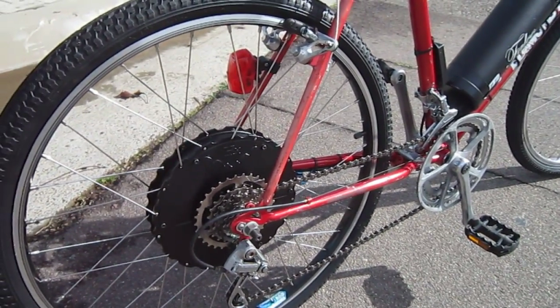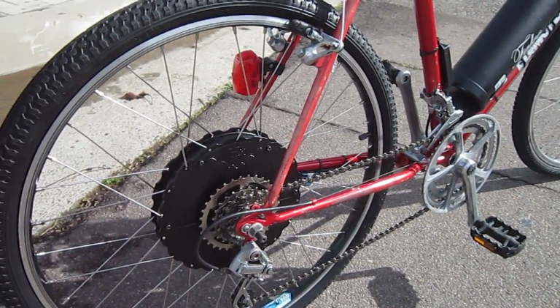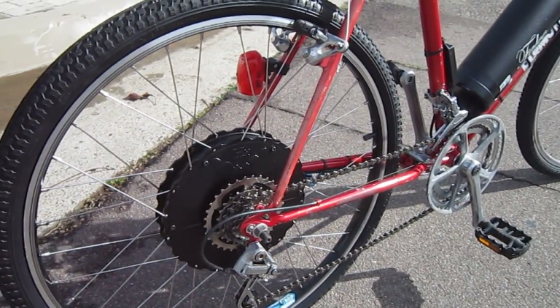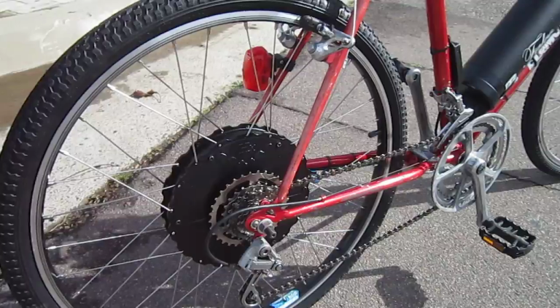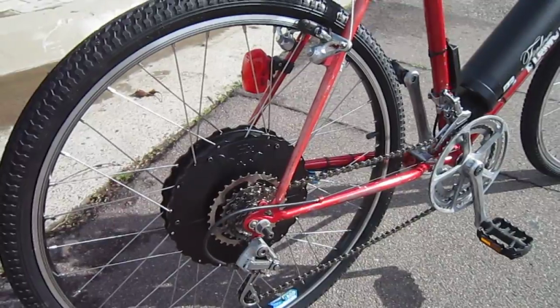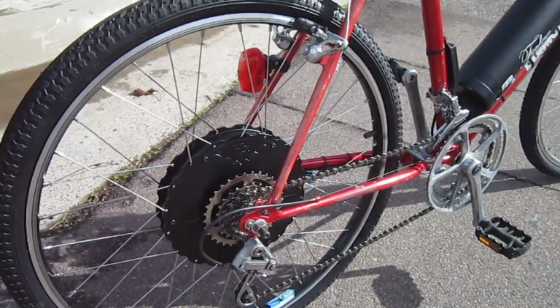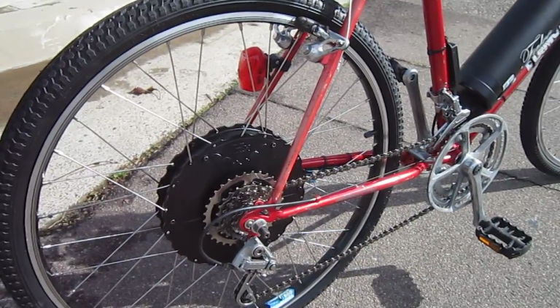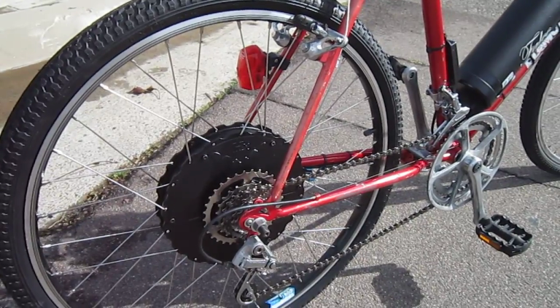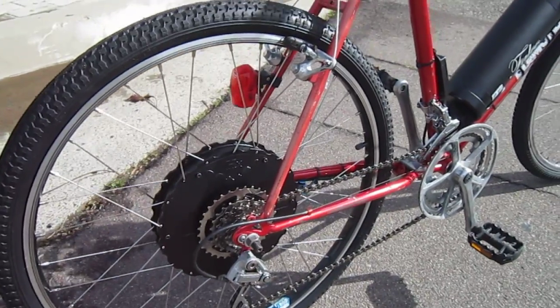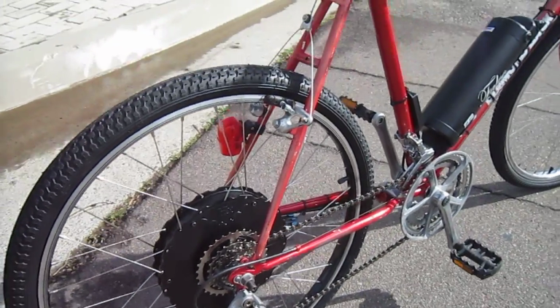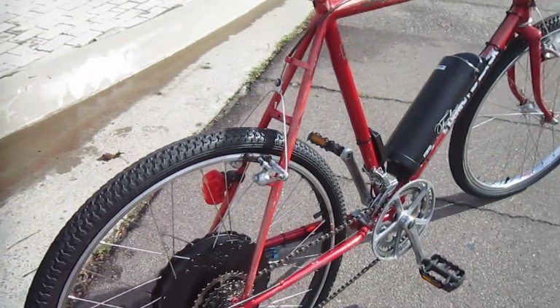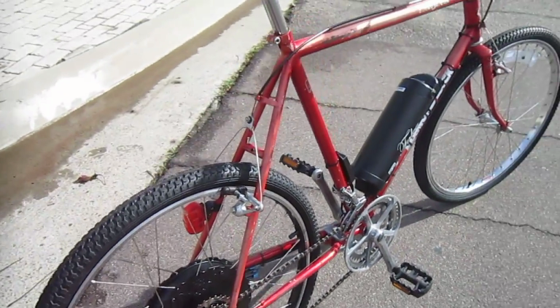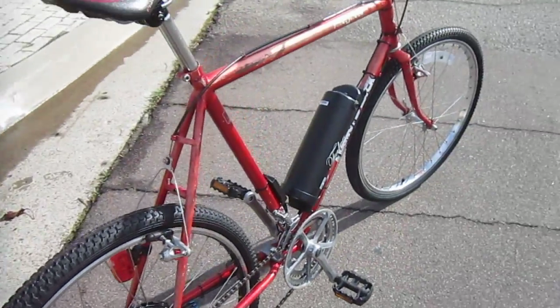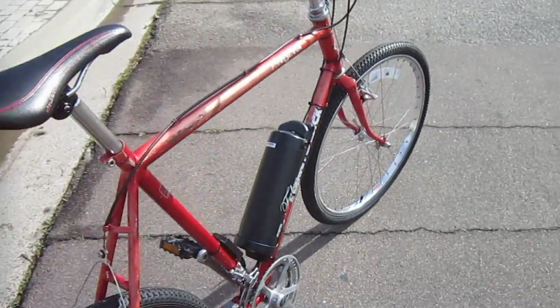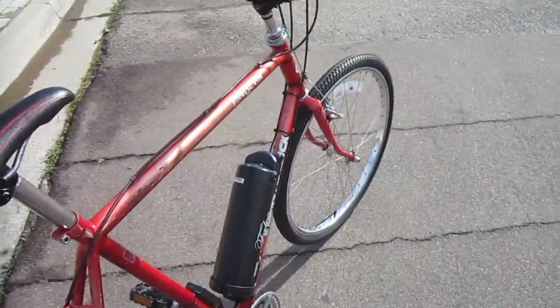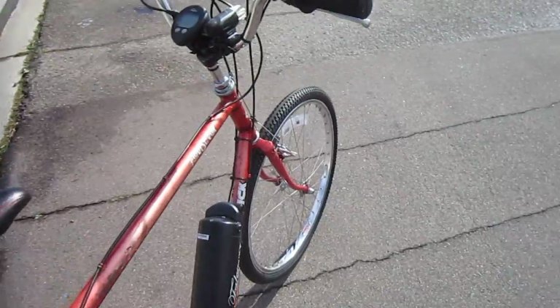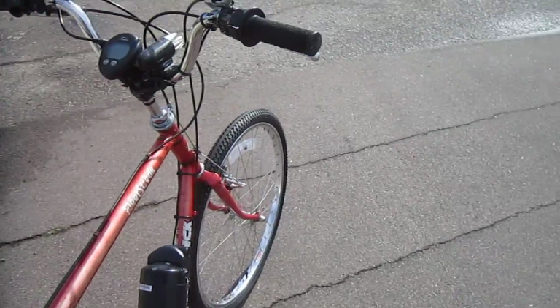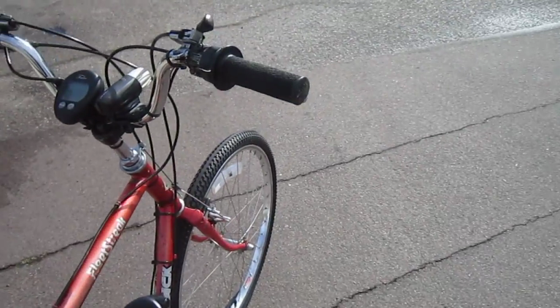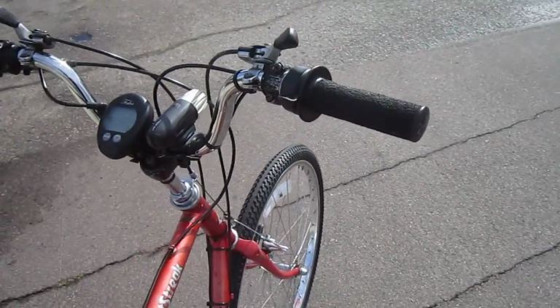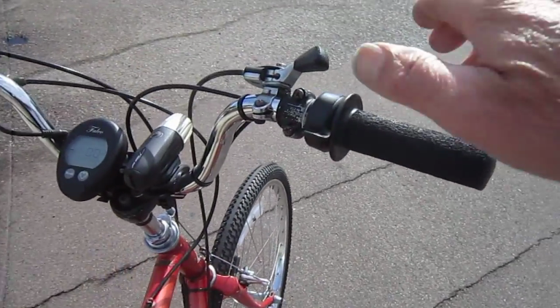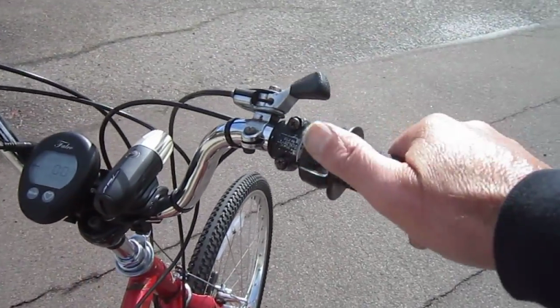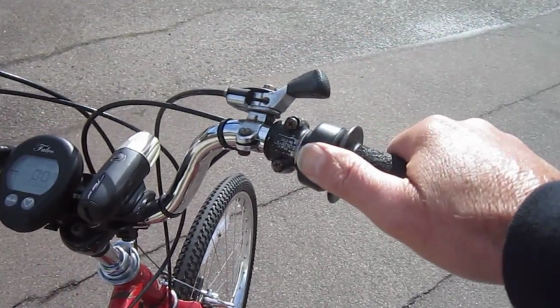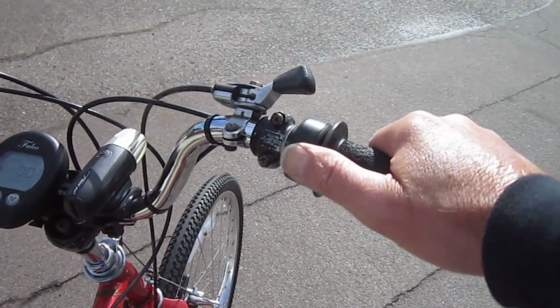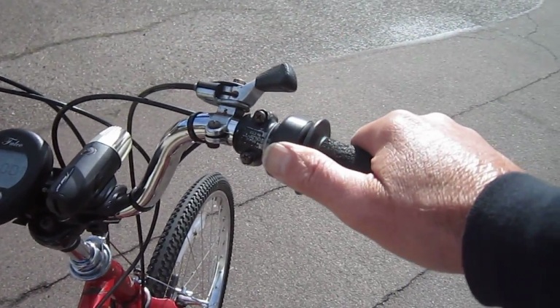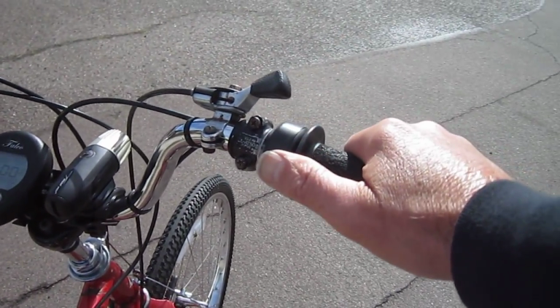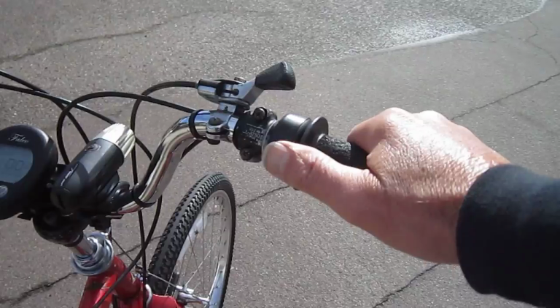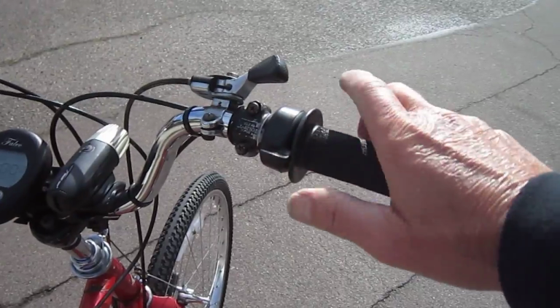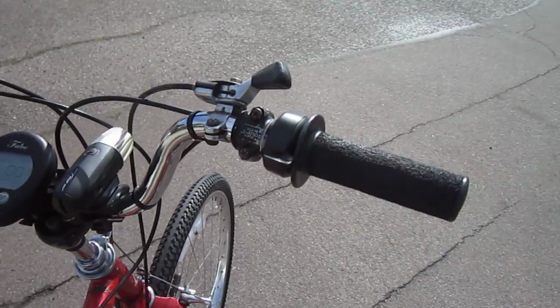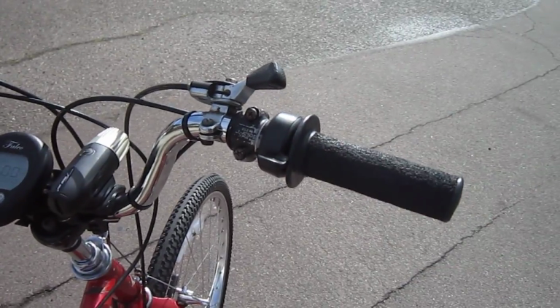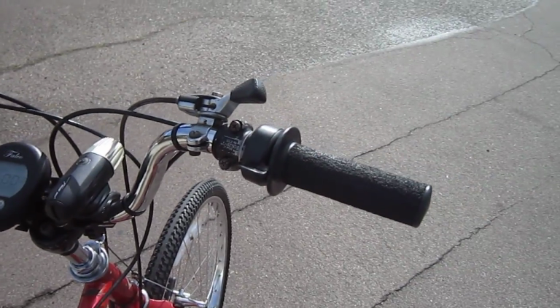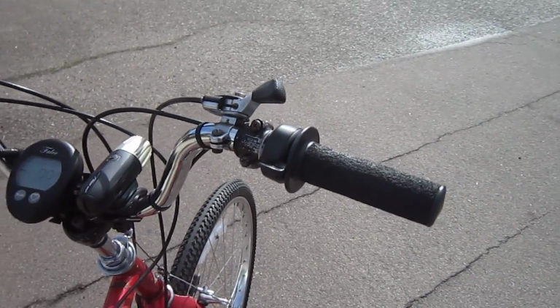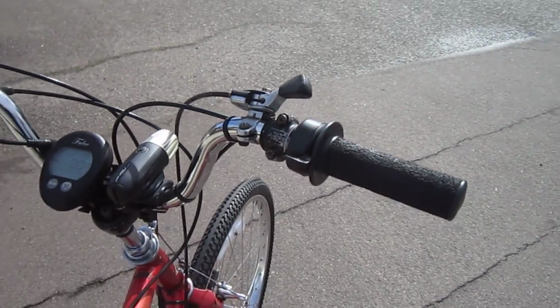The electronics are in the motor, except for the few that are in the display unit. It does come with a hand throttle — a bump throttle right here — and that's active all the time. I believe they do have a twist throttle option.